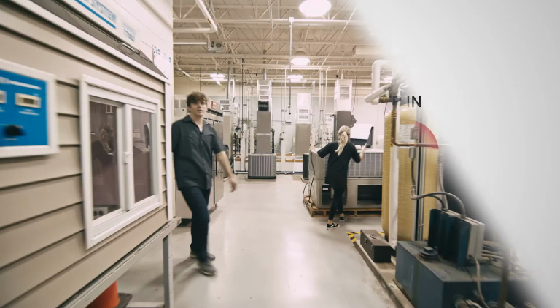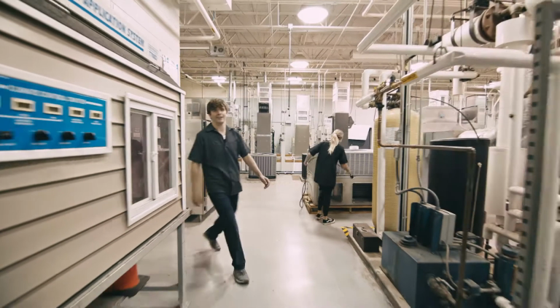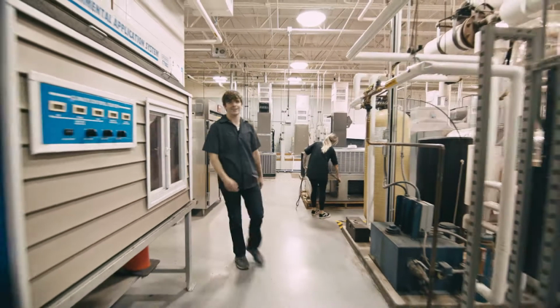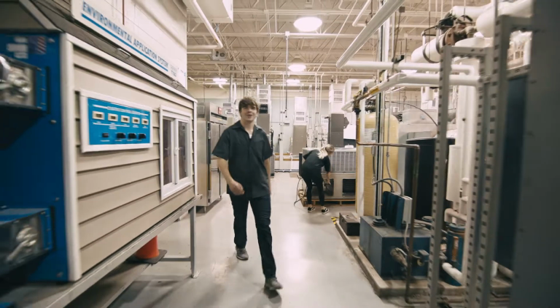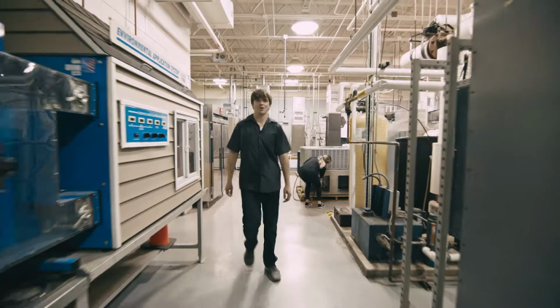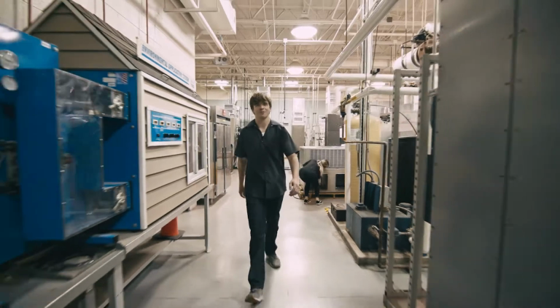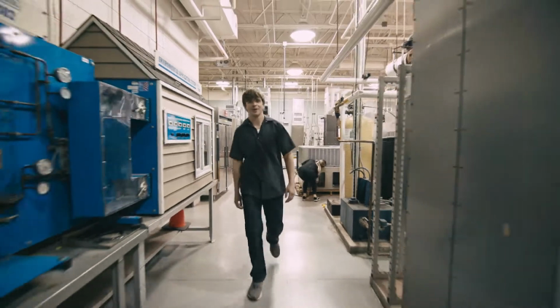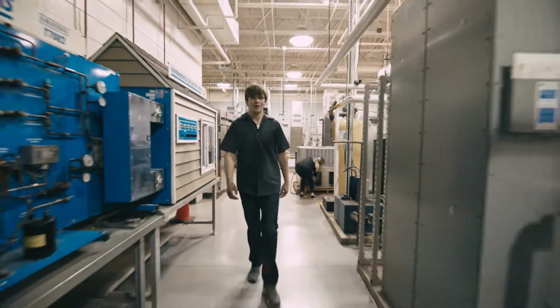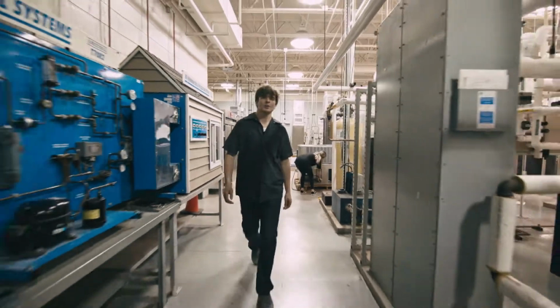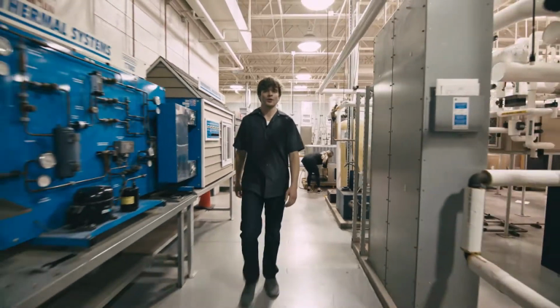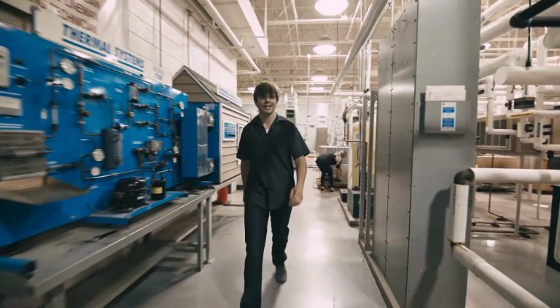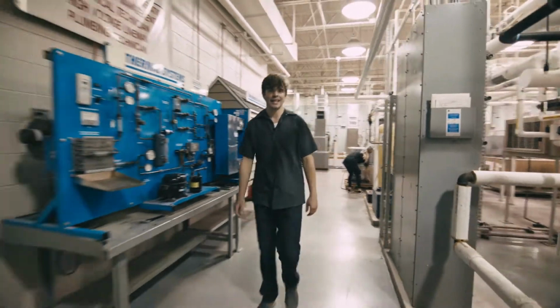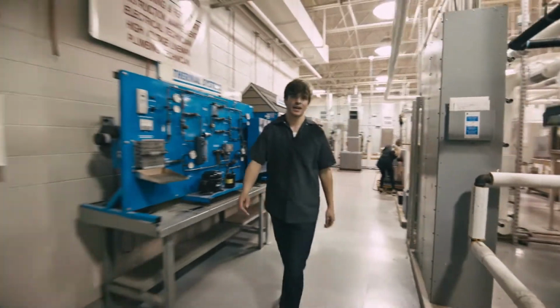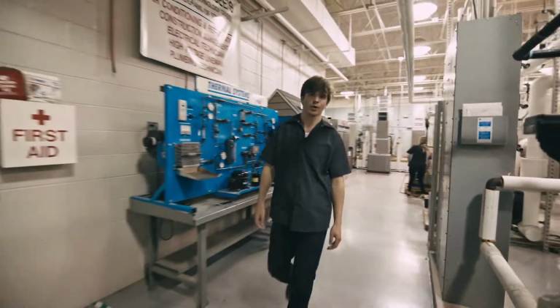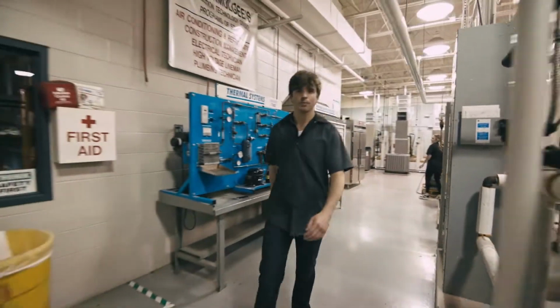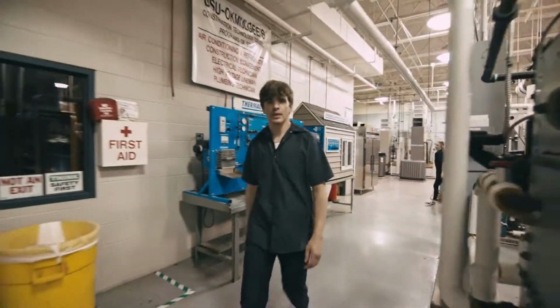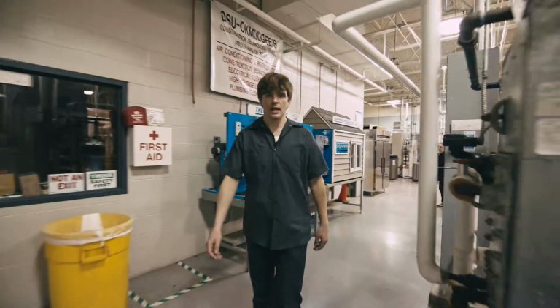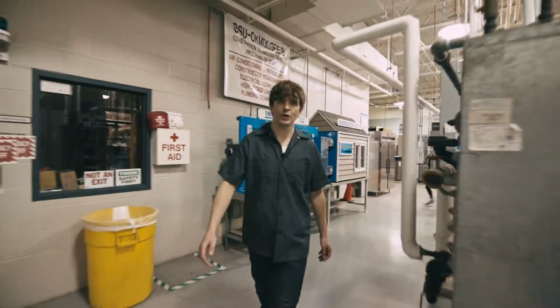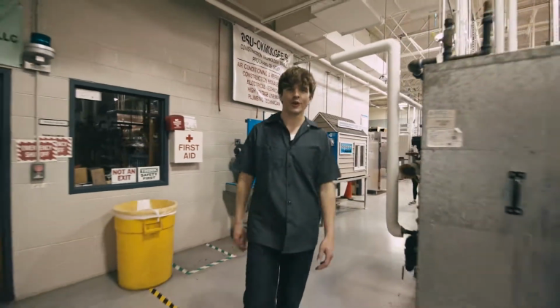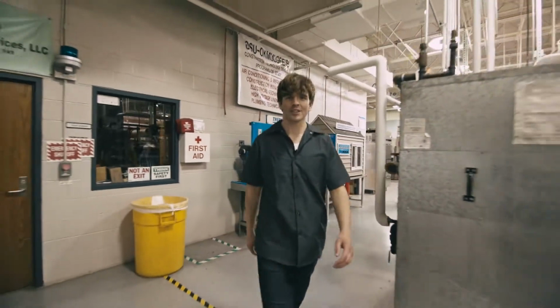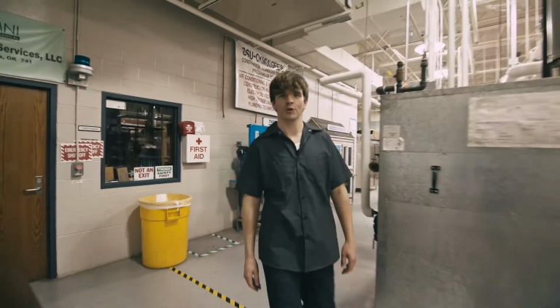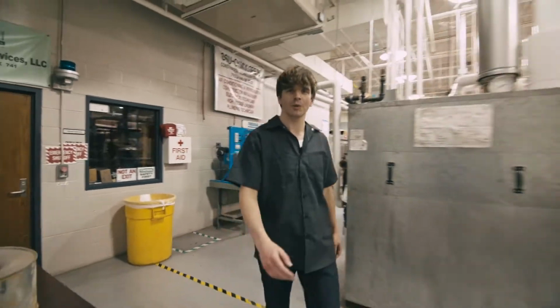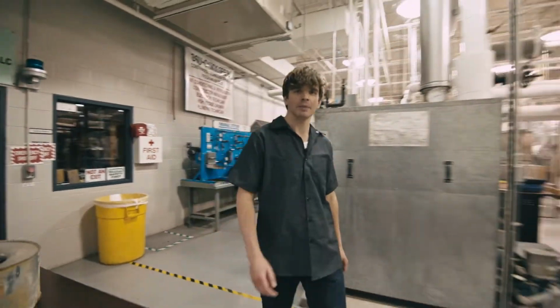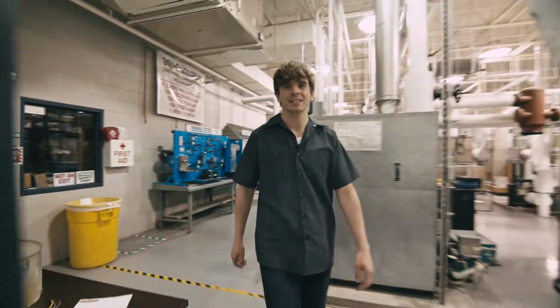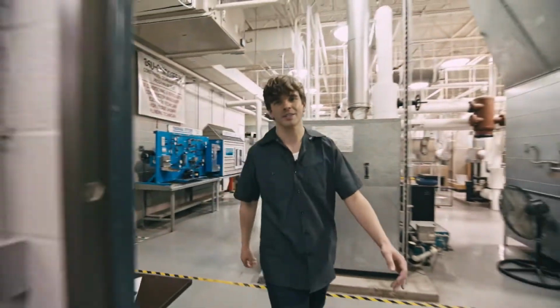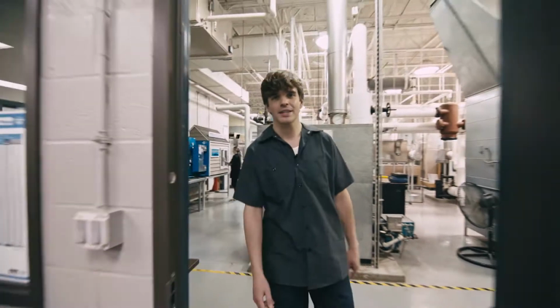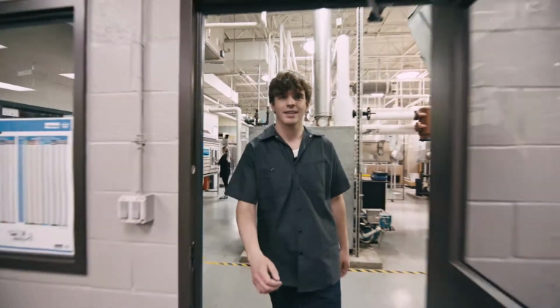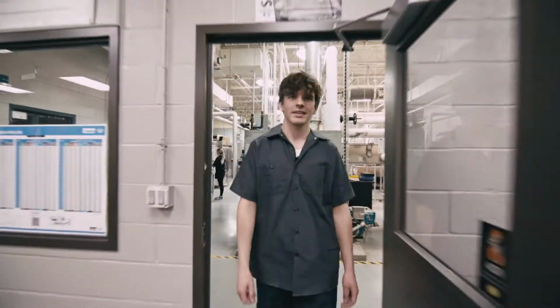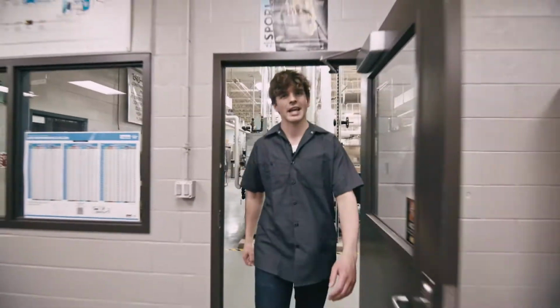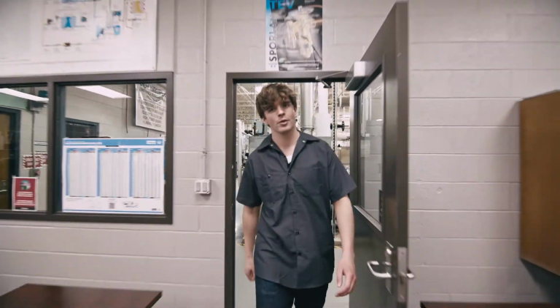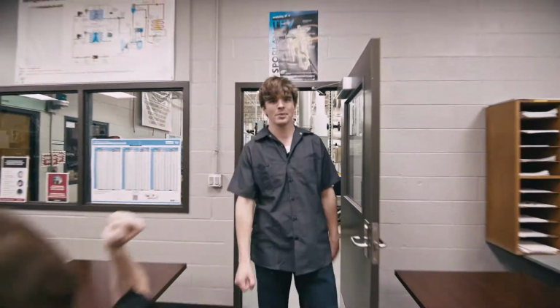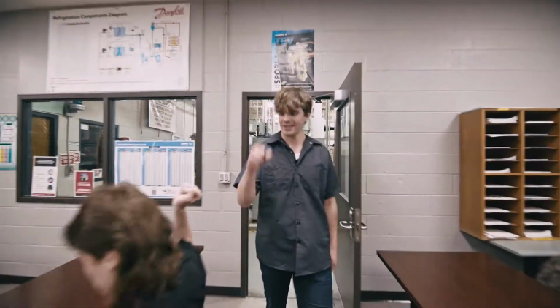Hey, I'm Trey. Welcome to Tulsa Tech's HVAC program. If you're looking for an awesome career with limitless possibilities, then you came to the right place.